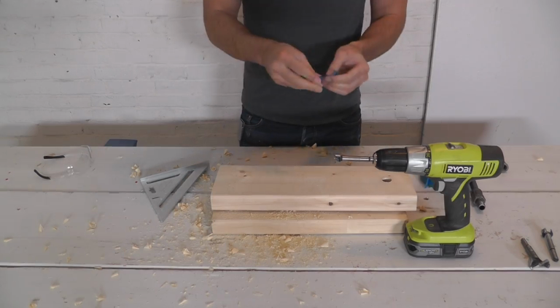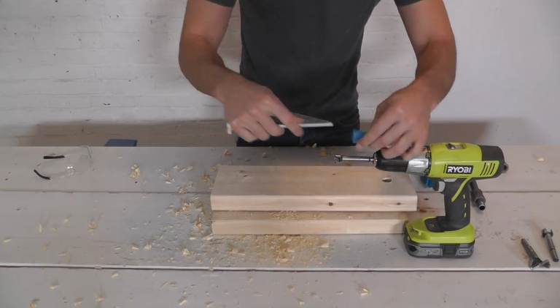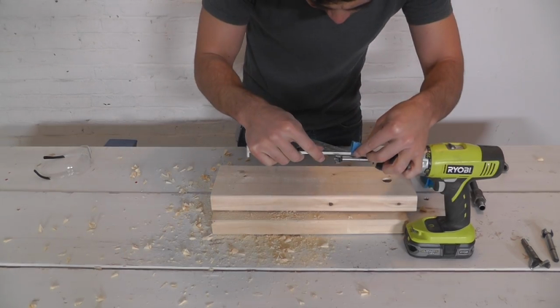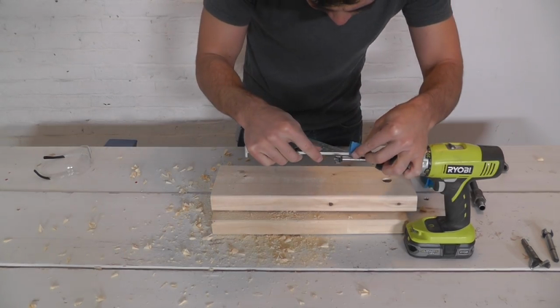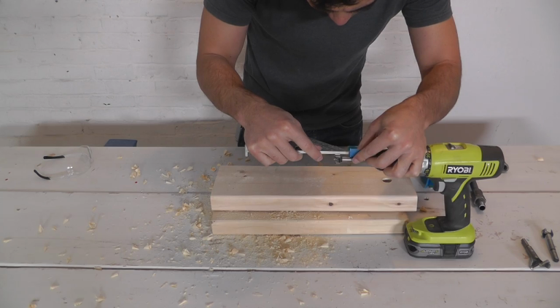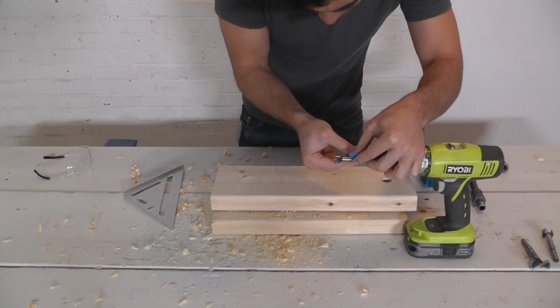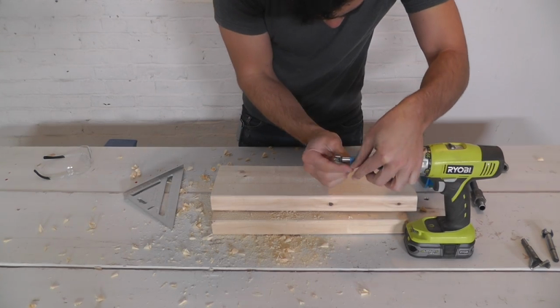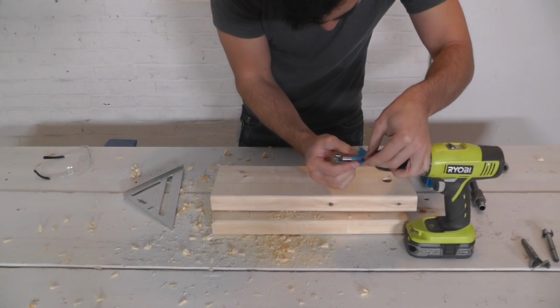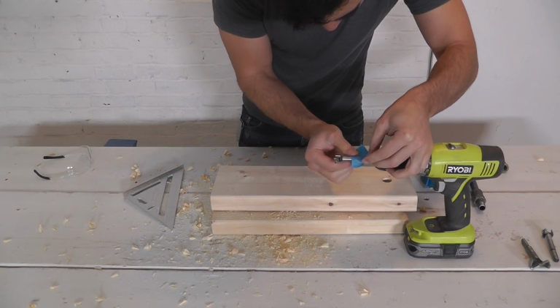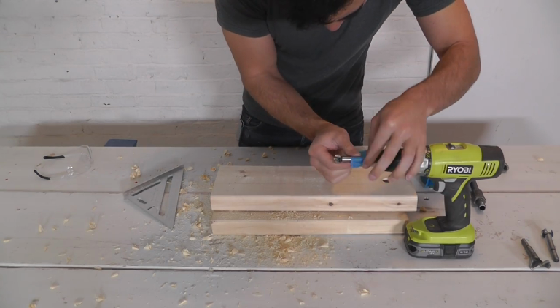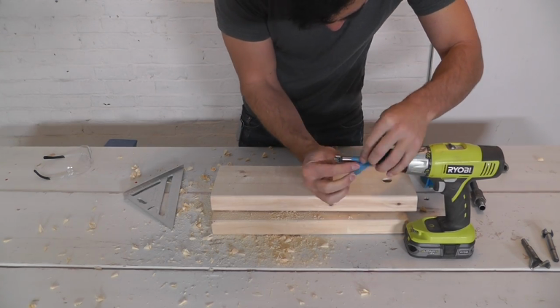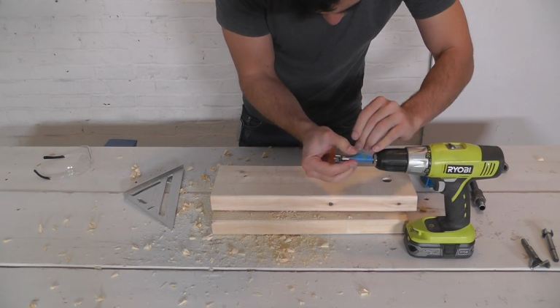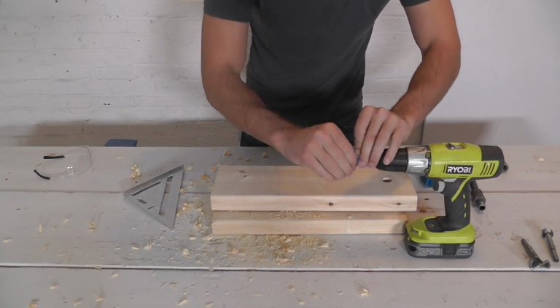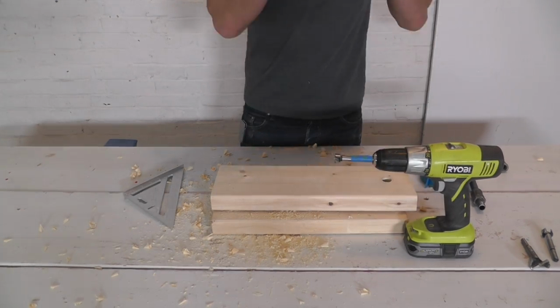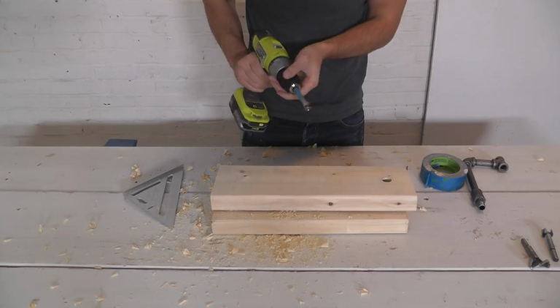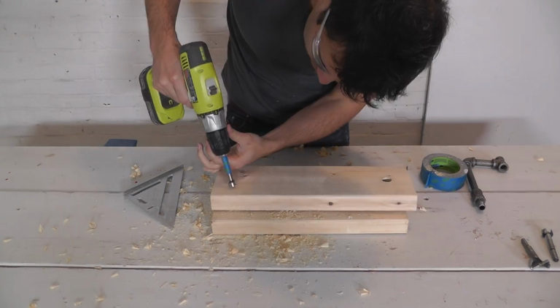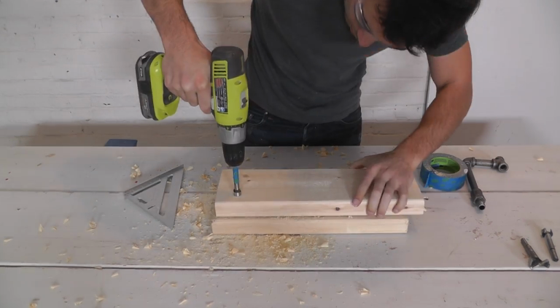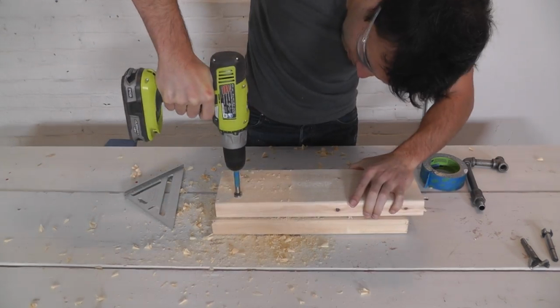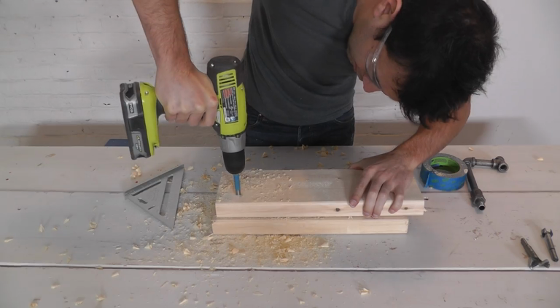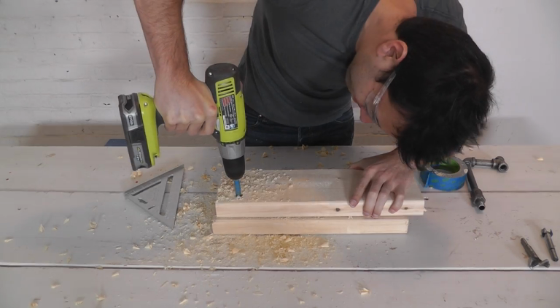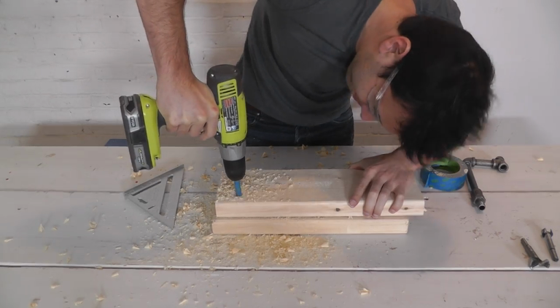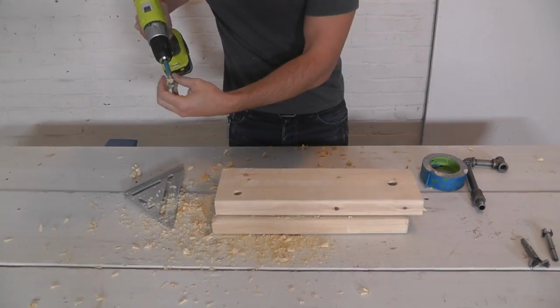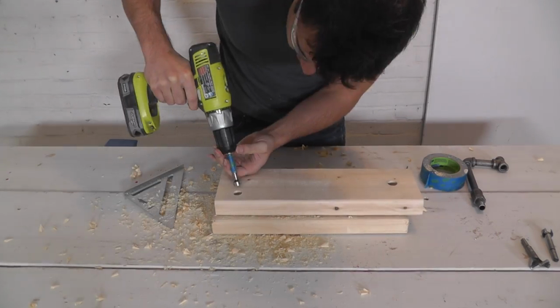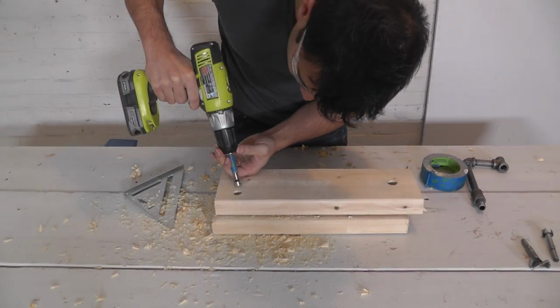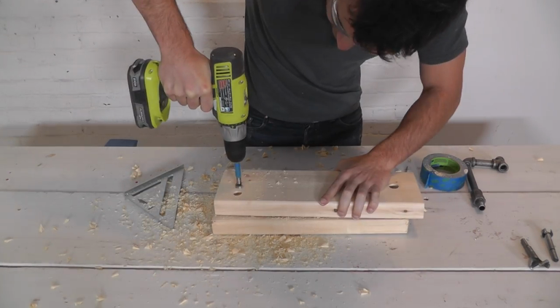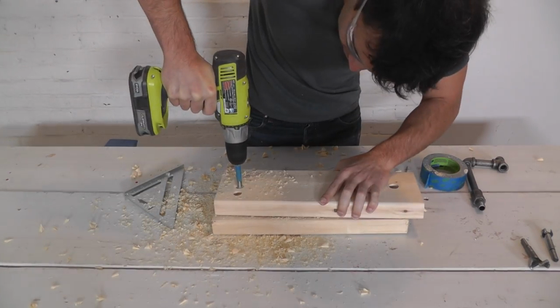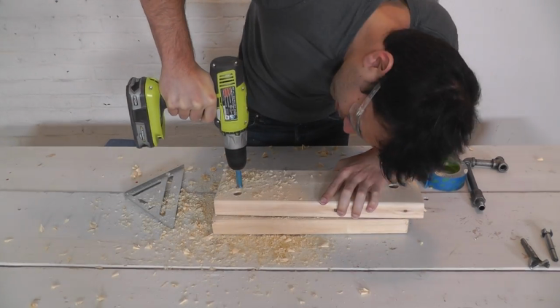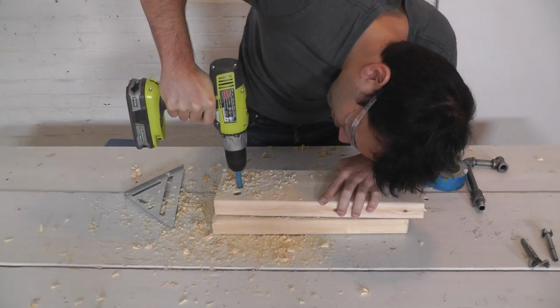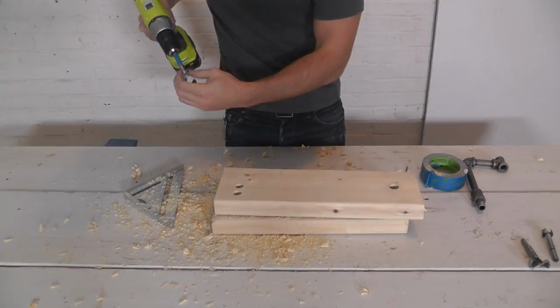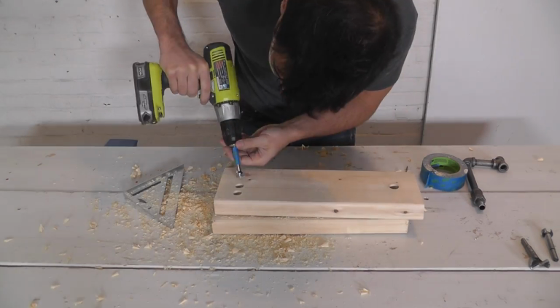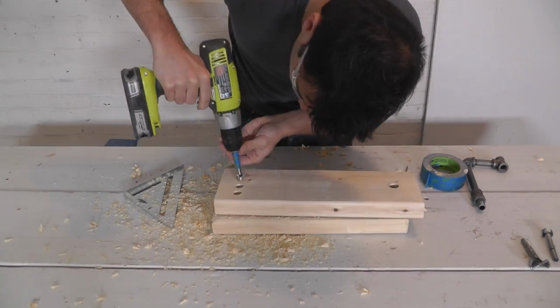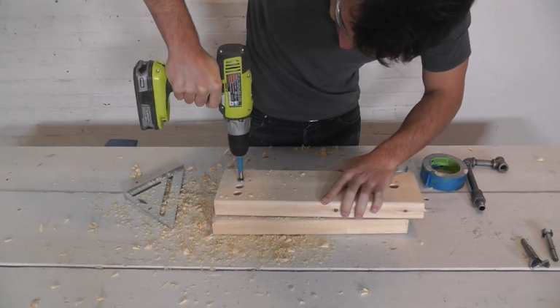For the holes for the test tubes, I wanted to make sure I didn't drill all the way through the board. So I used a piece of painter's tape to mark the drill bit so that I'd know exactly how far to drill down.